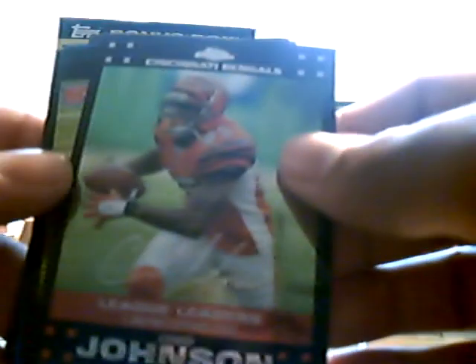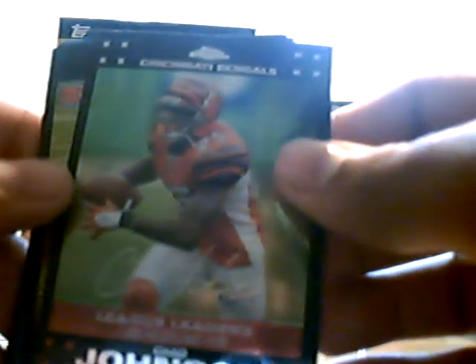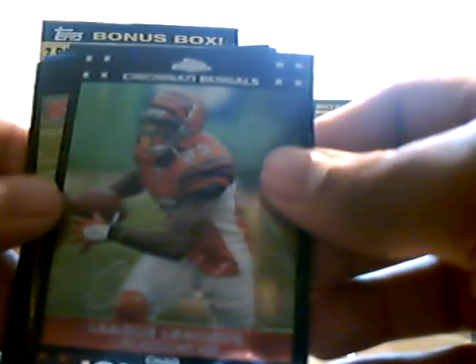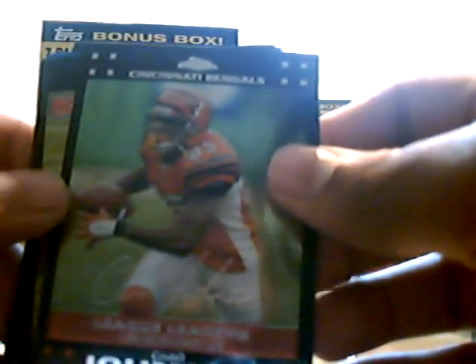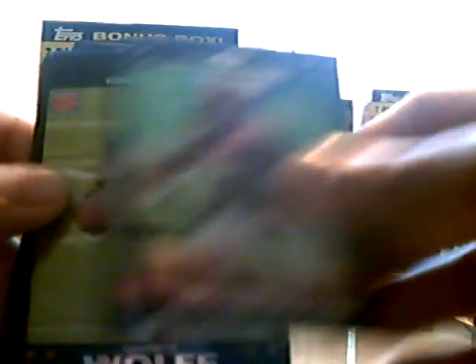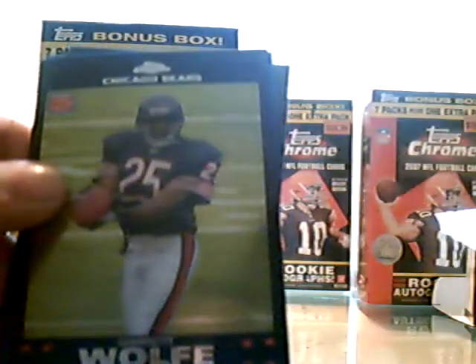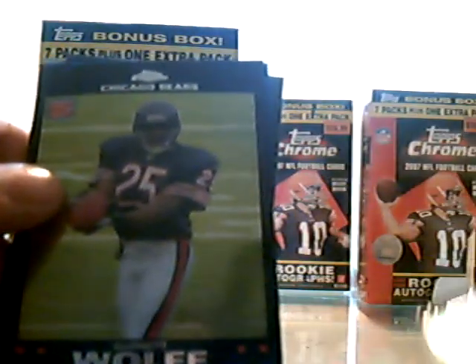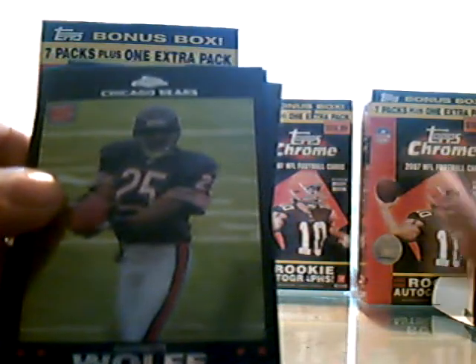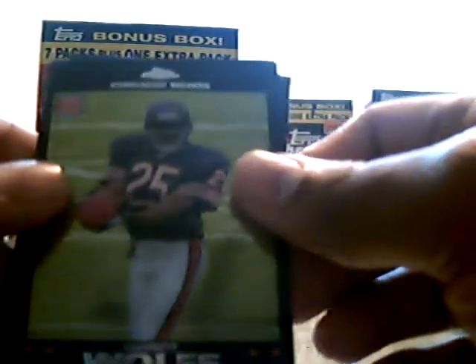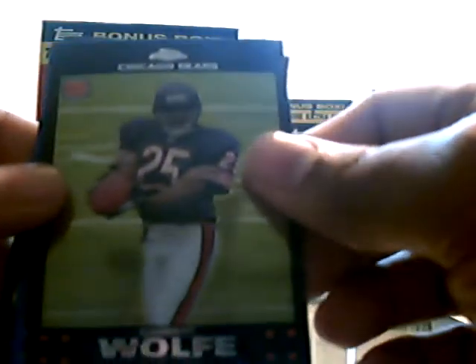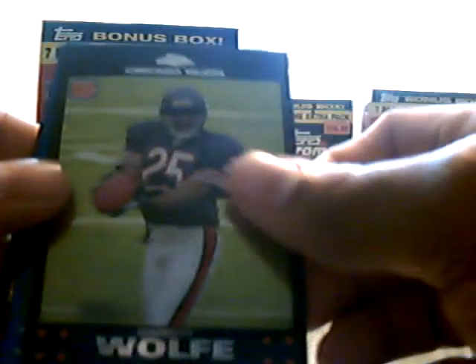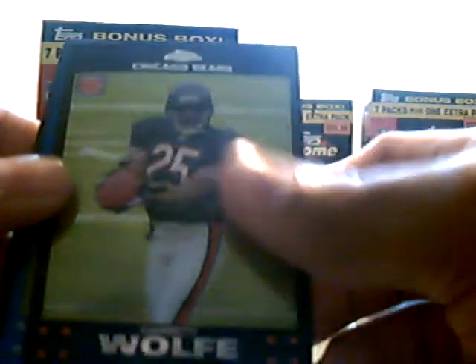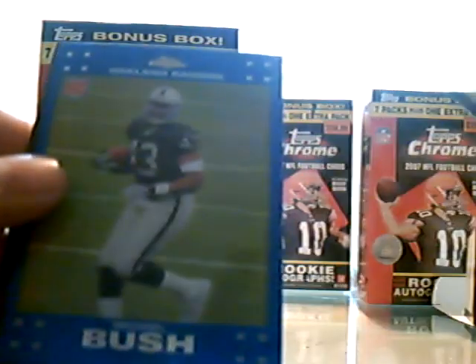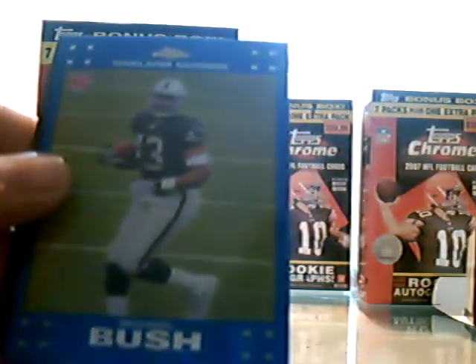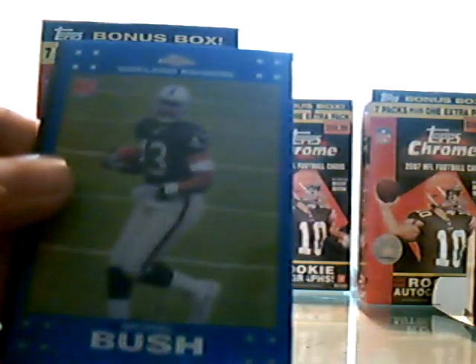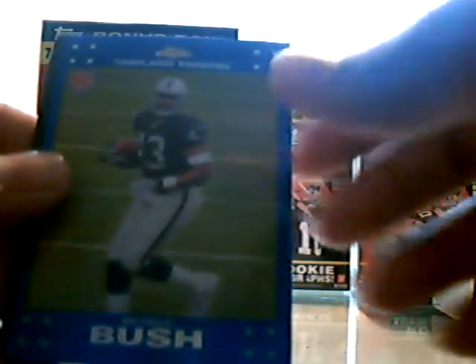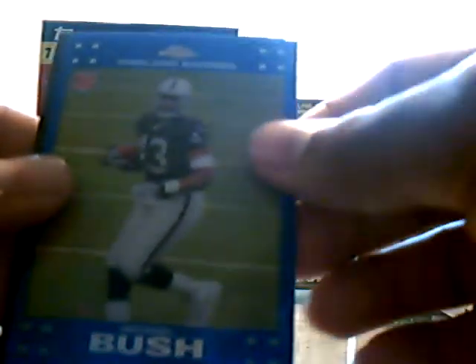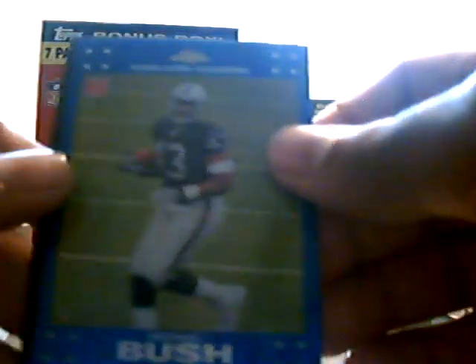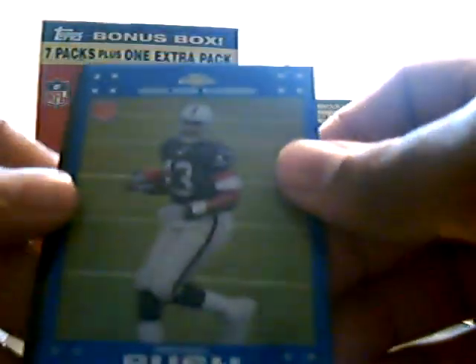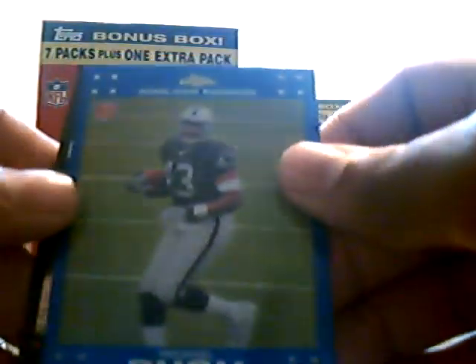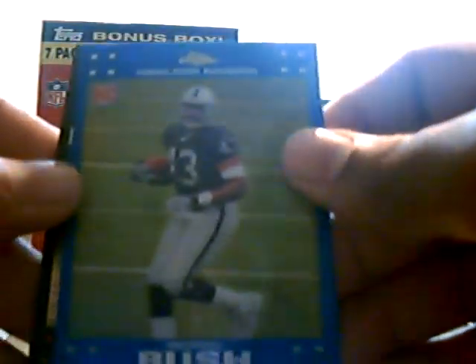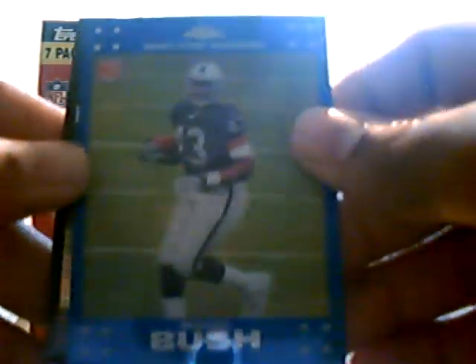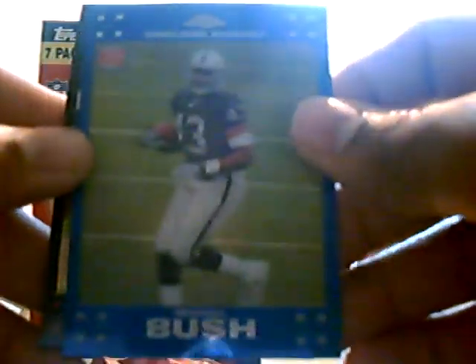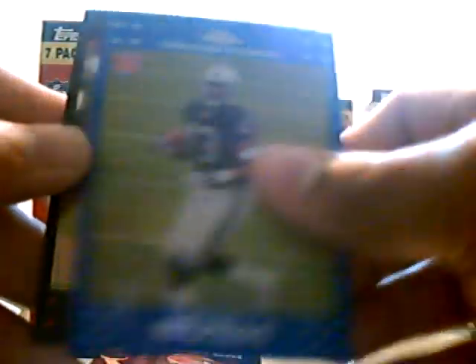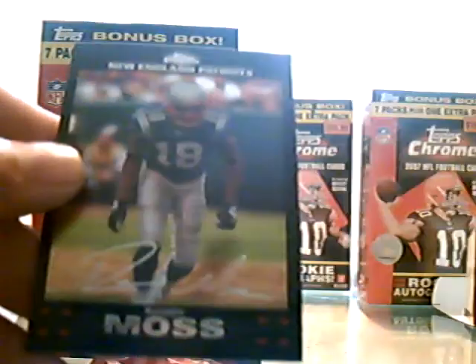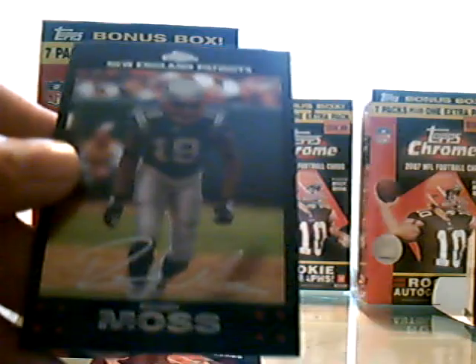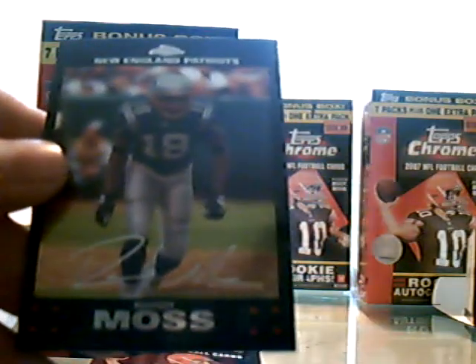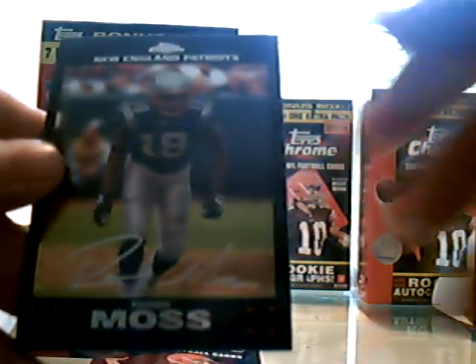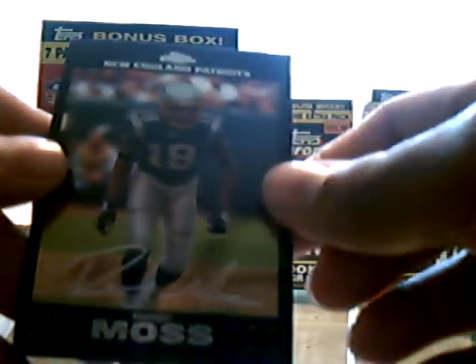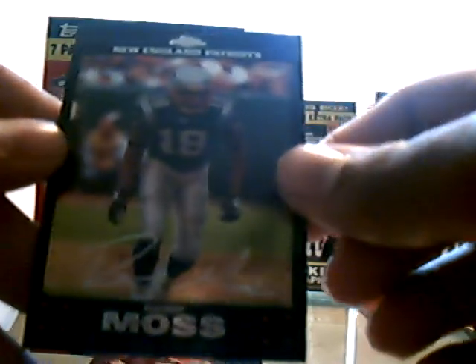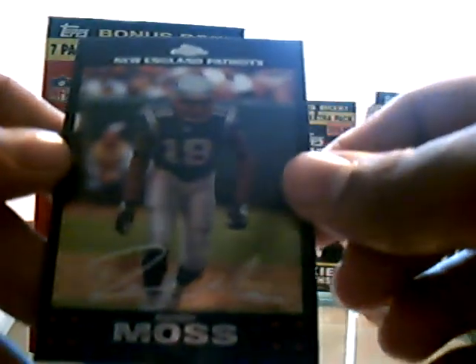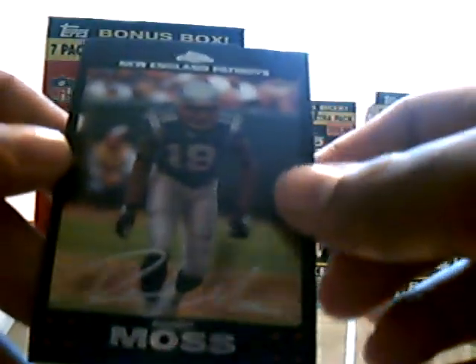There's Chad Johnson. Garrett Wolfe Rookie Card. Here's a Michael Bush Blue Refractor. And a Randy Moss.